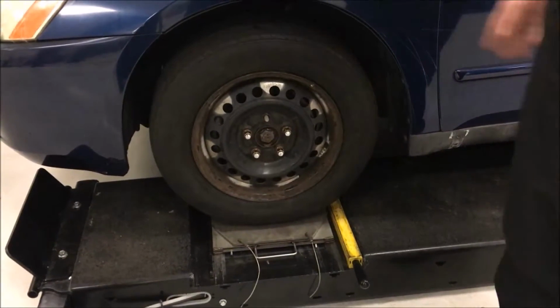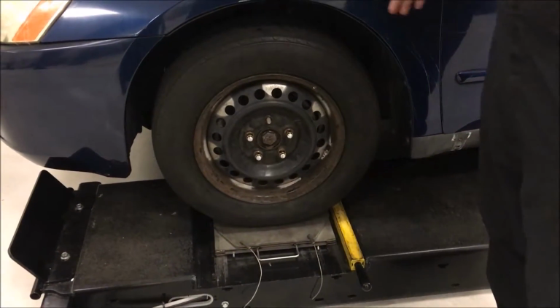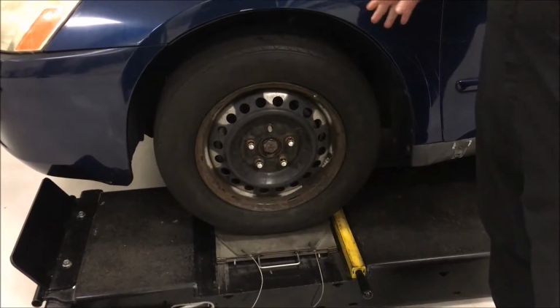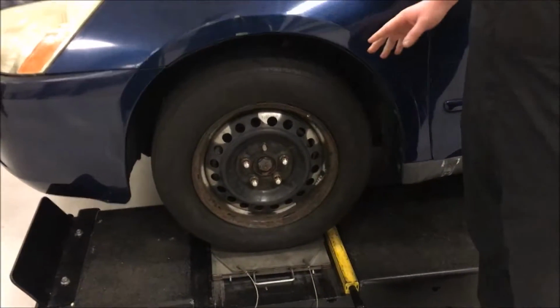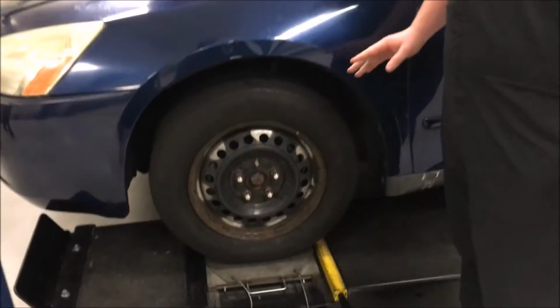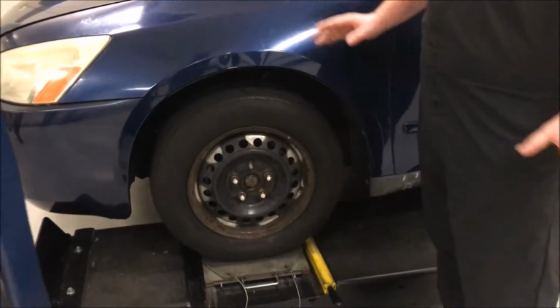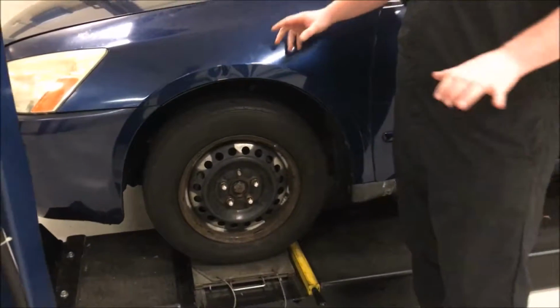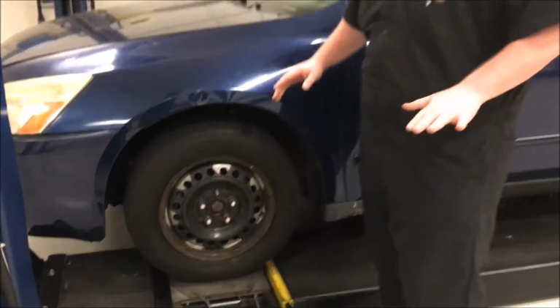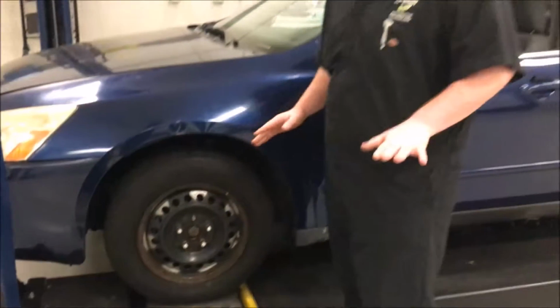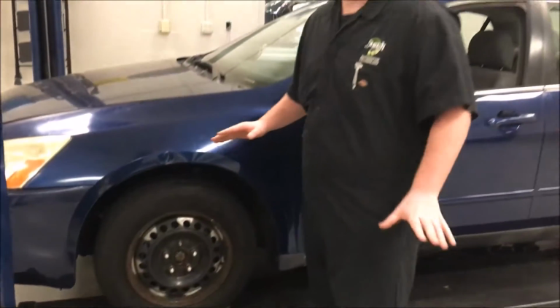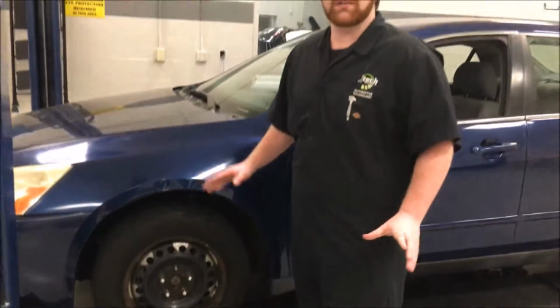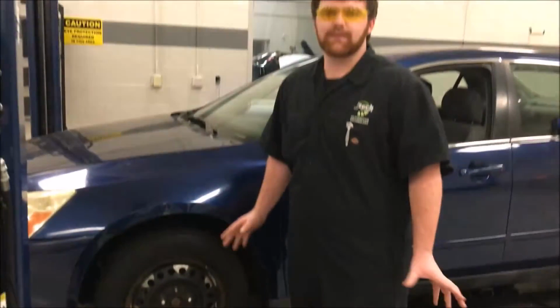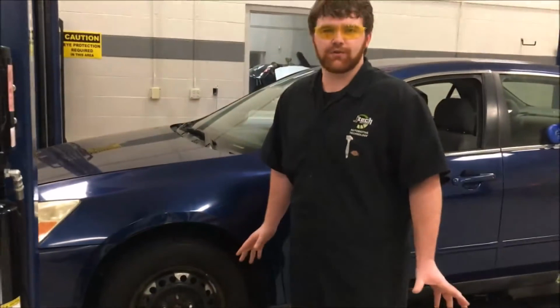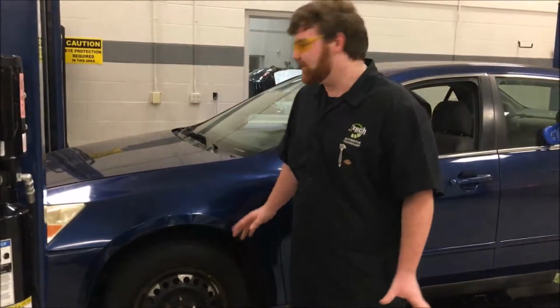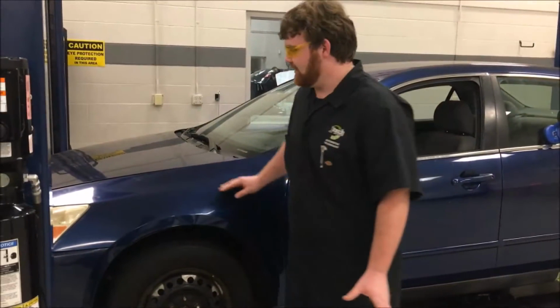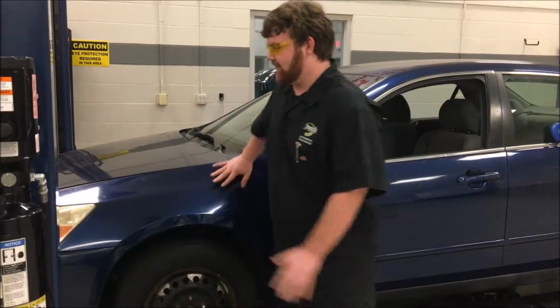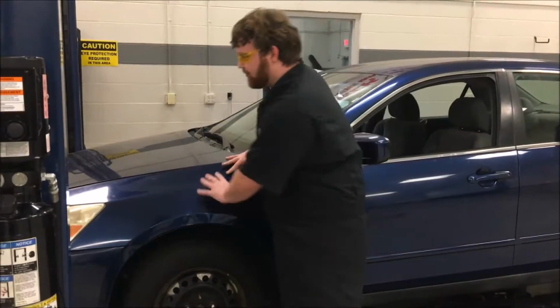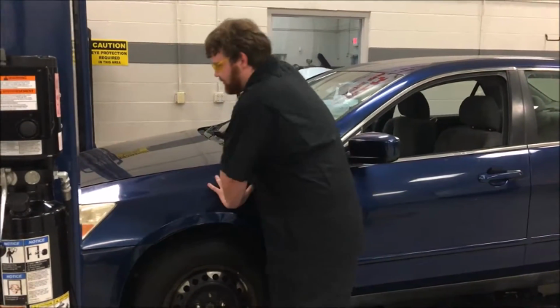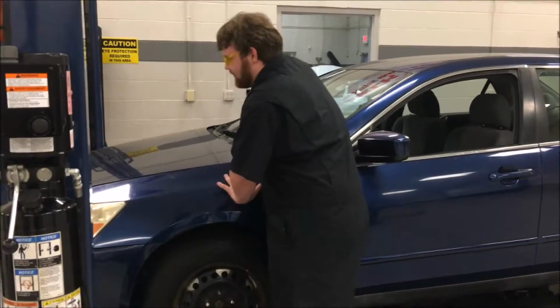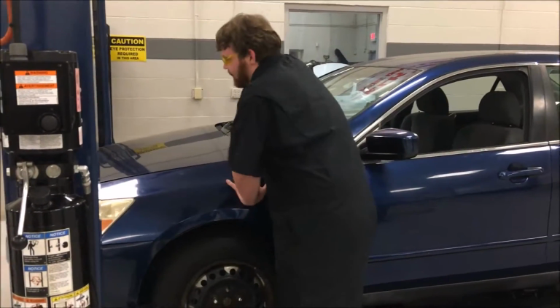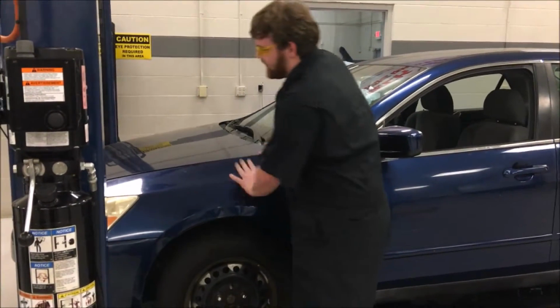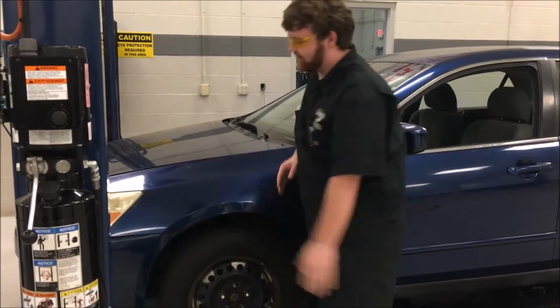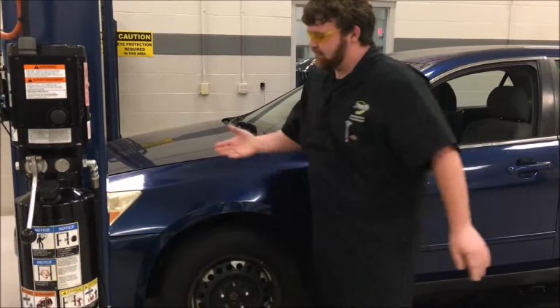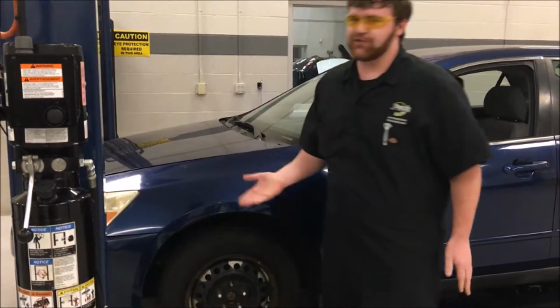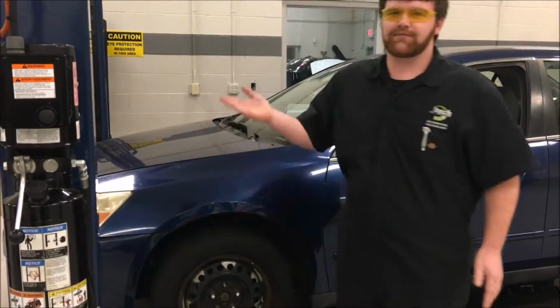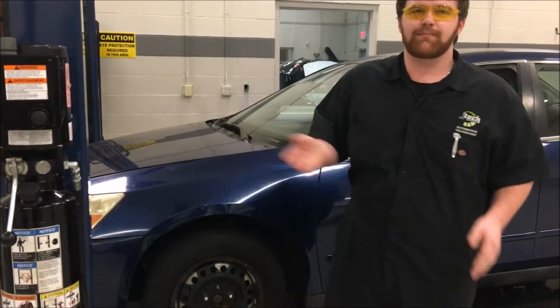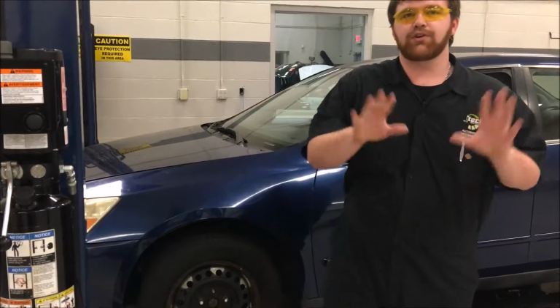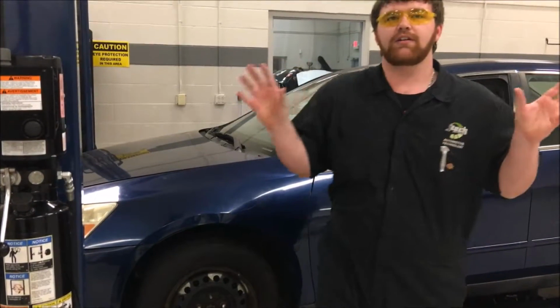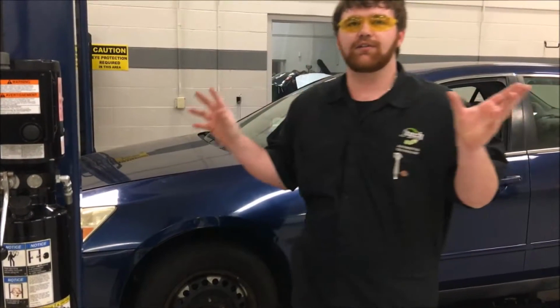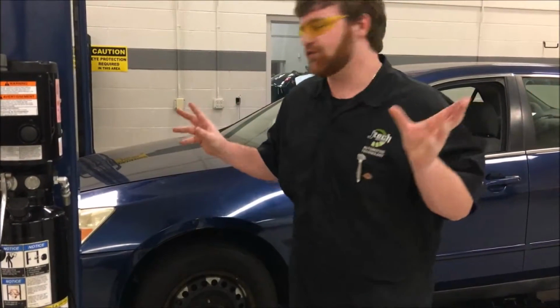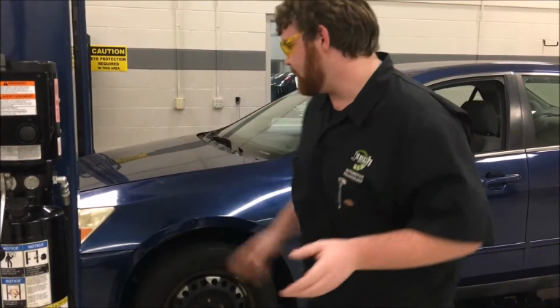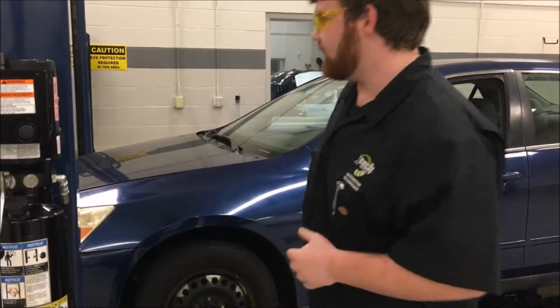Then after that, you want to look for any broken components, any broken suspension equipment. You can bounce it a couple times or just lift it up and look around for anything.